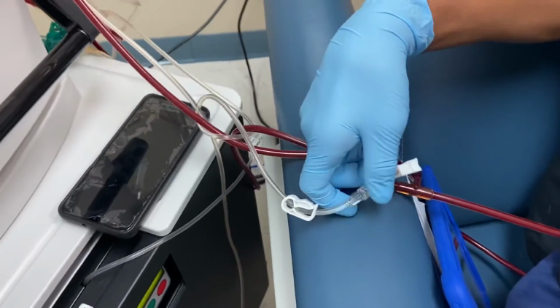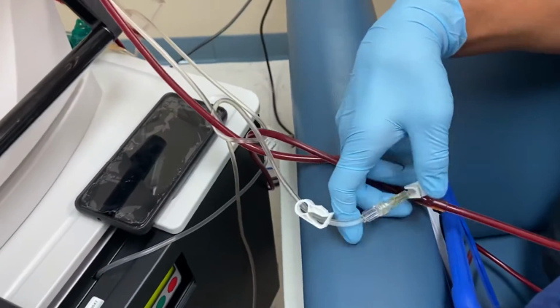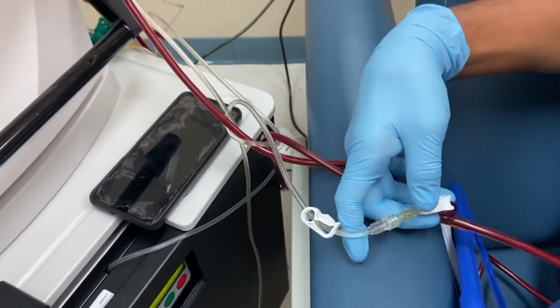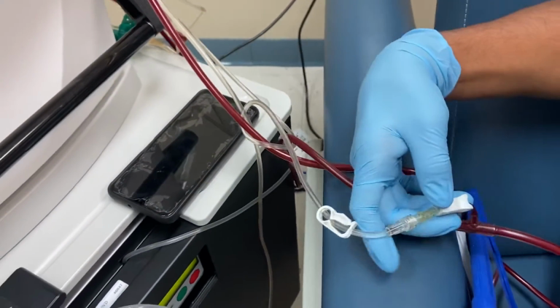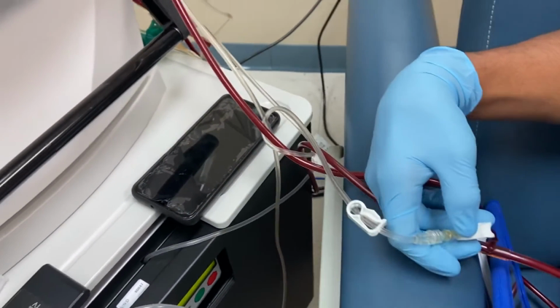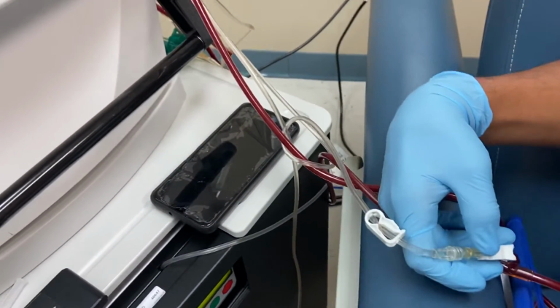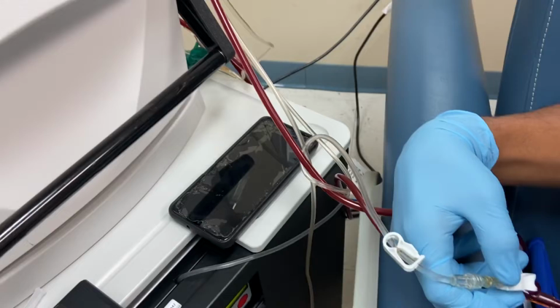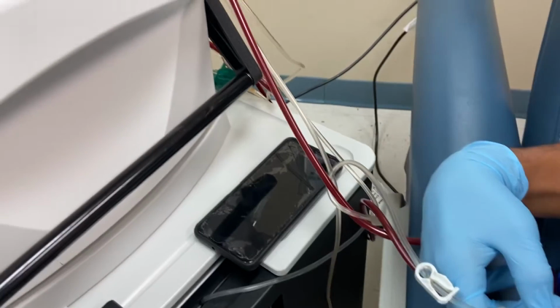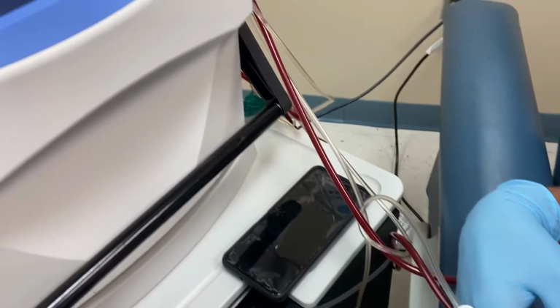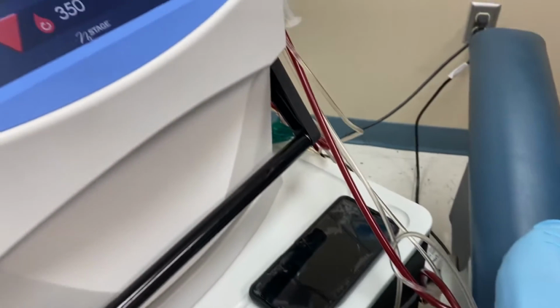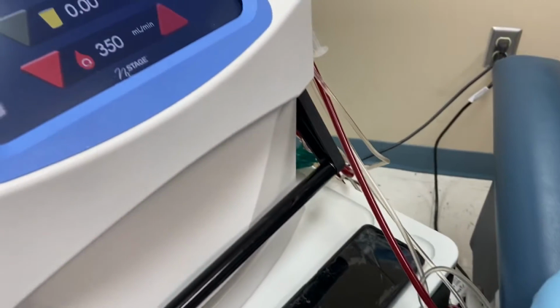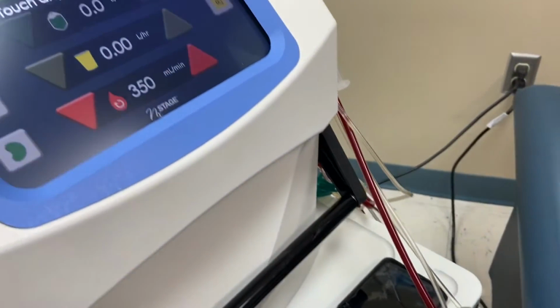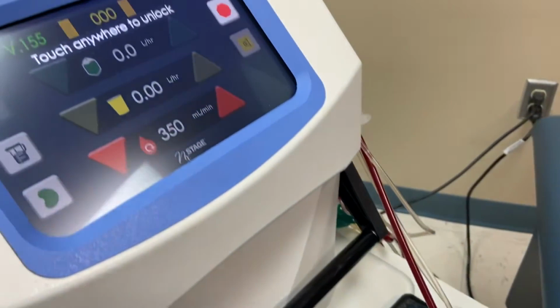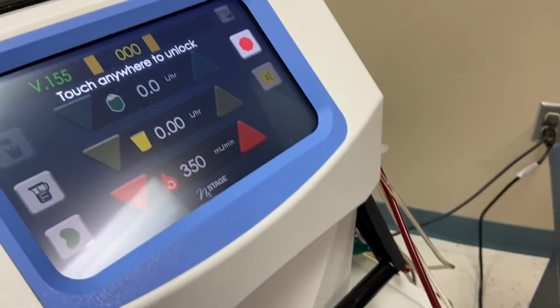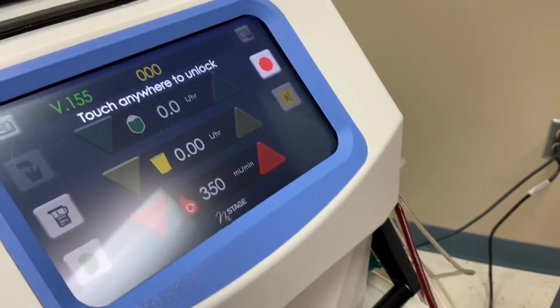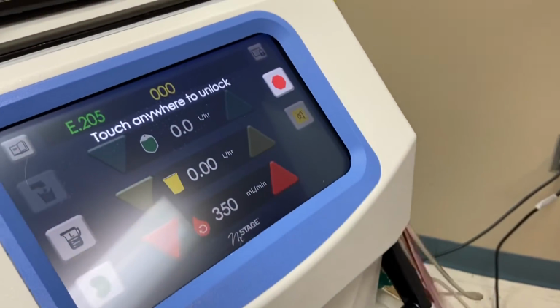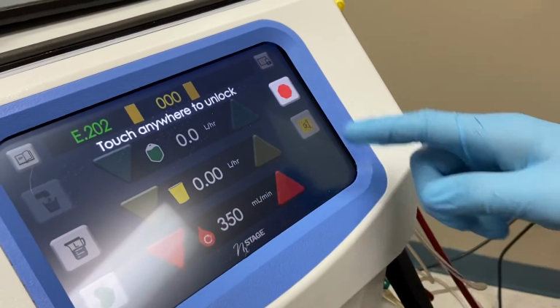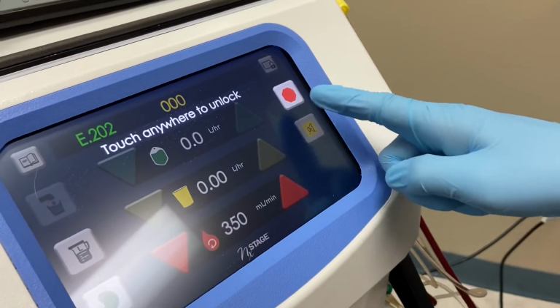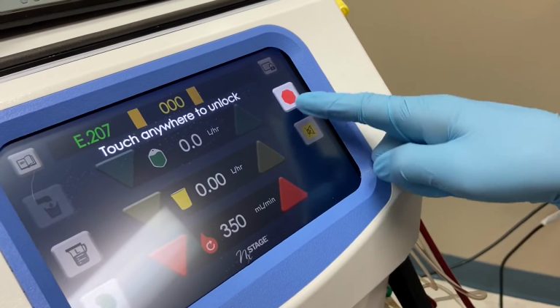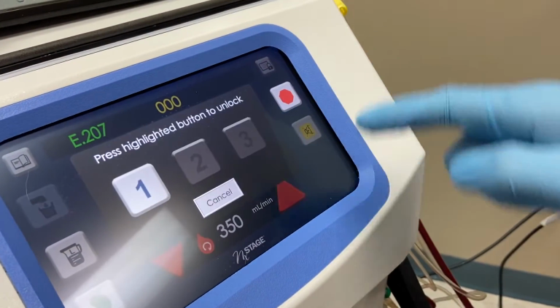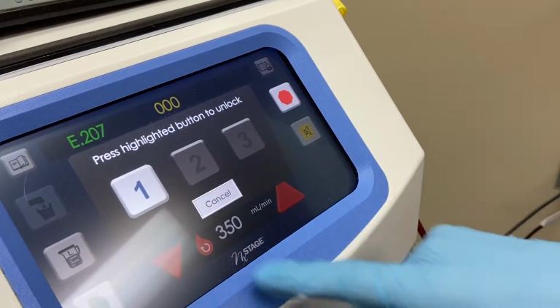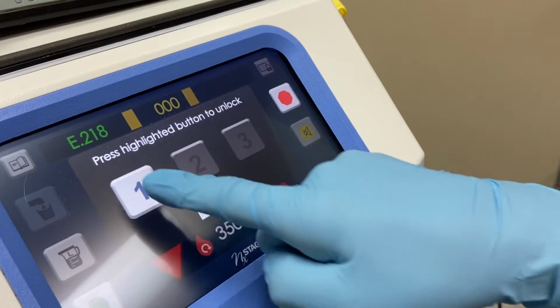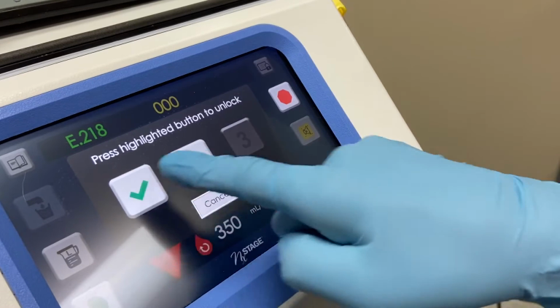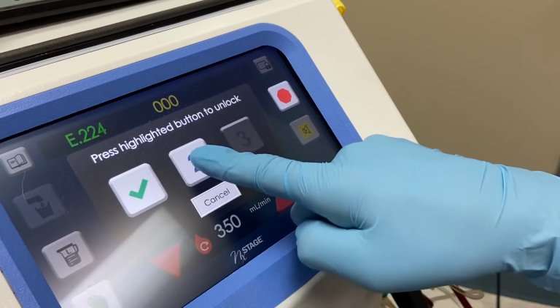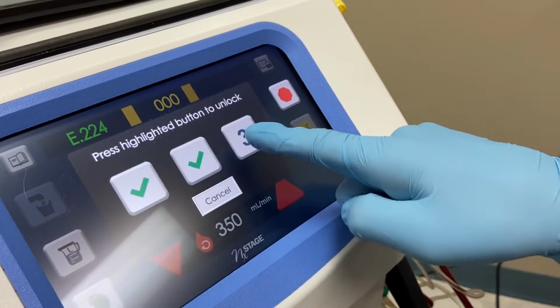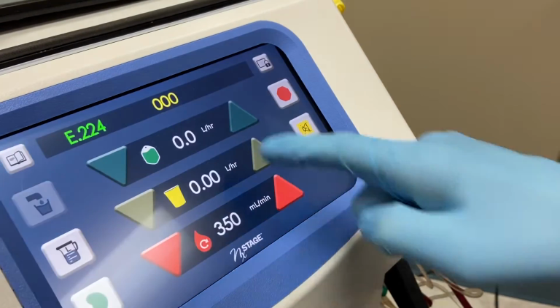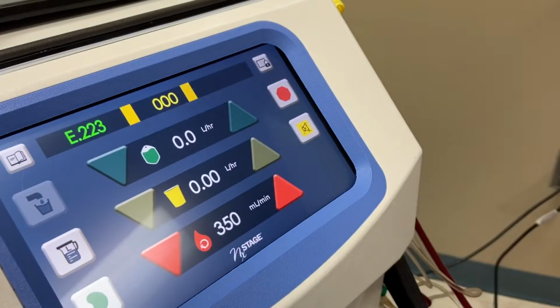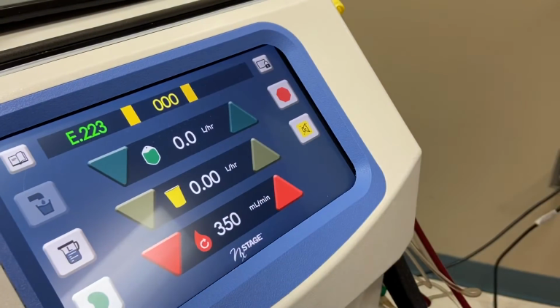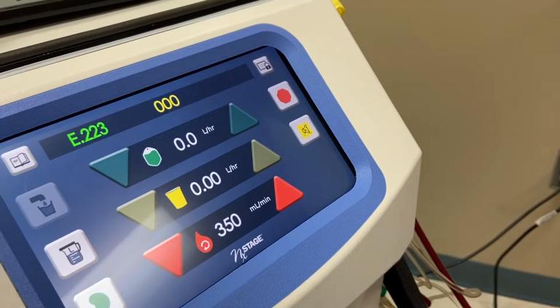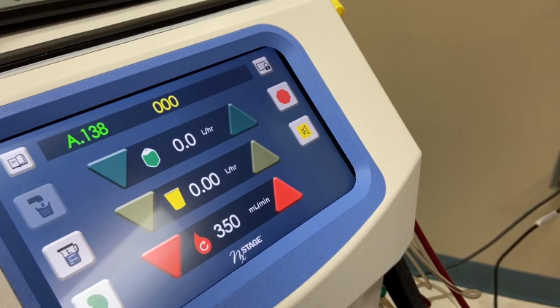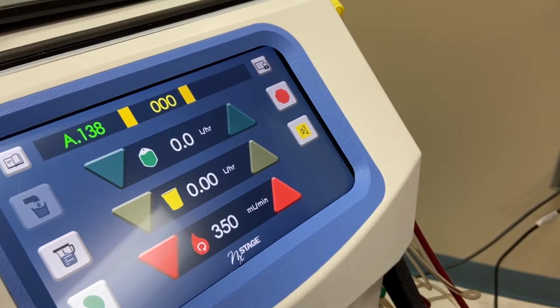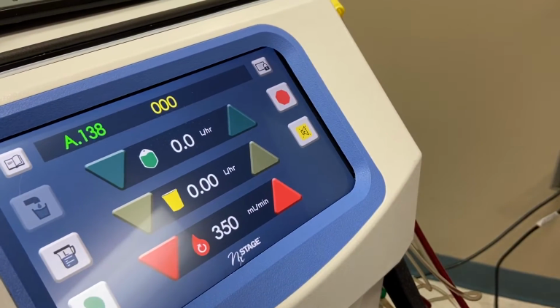Now let's stop the machine. Stop the machine, Joseph. Hit stop.